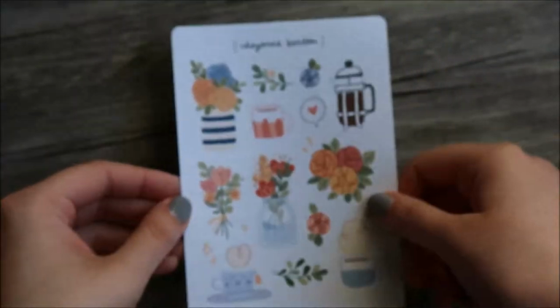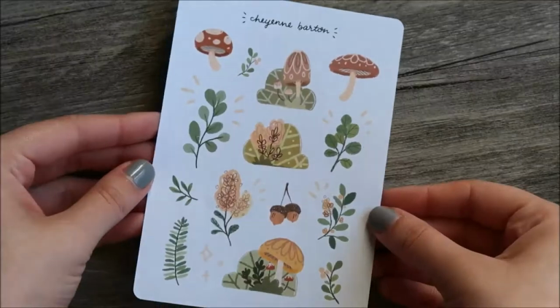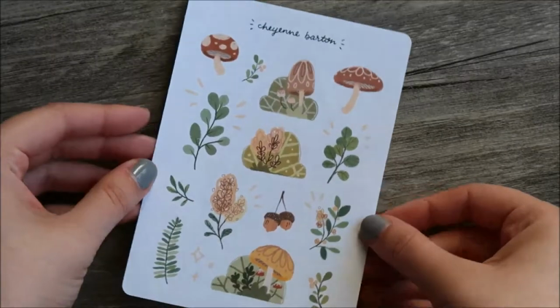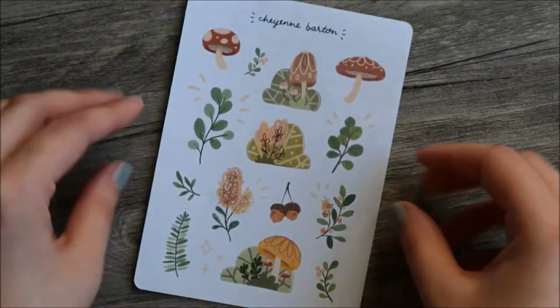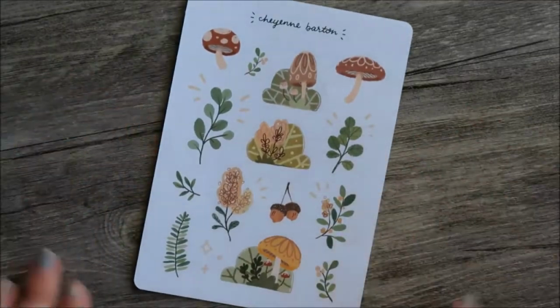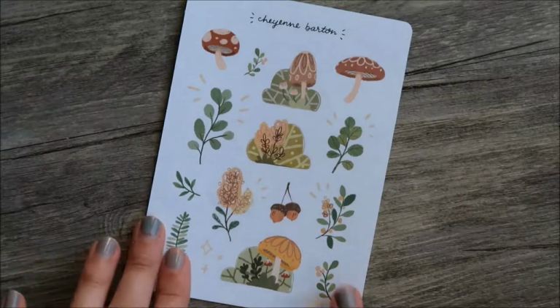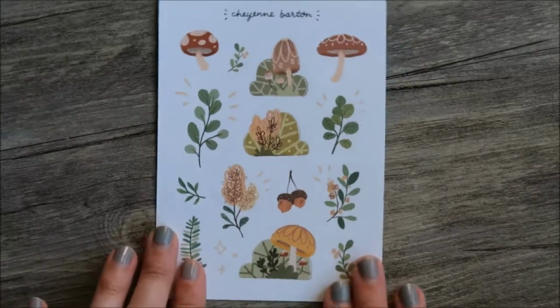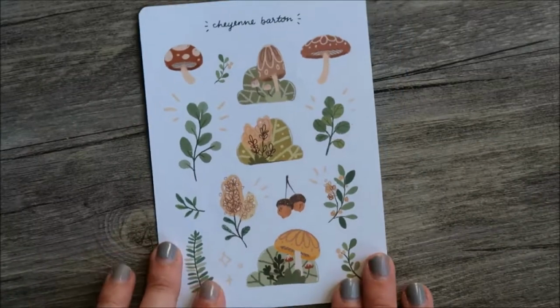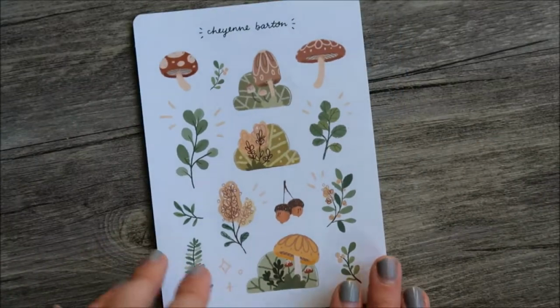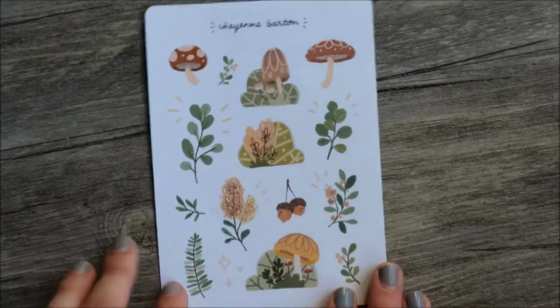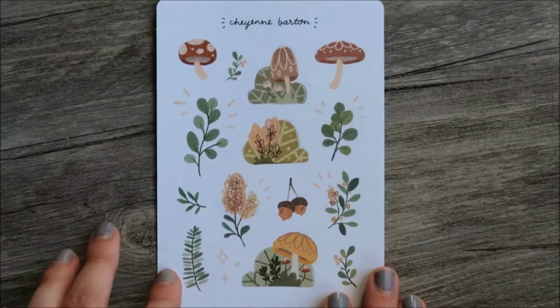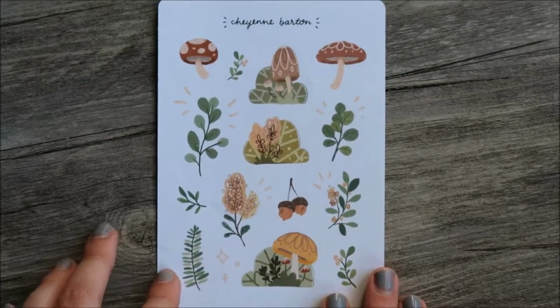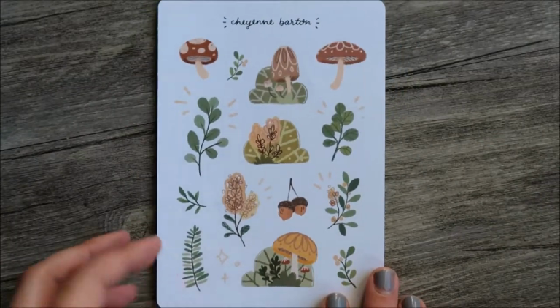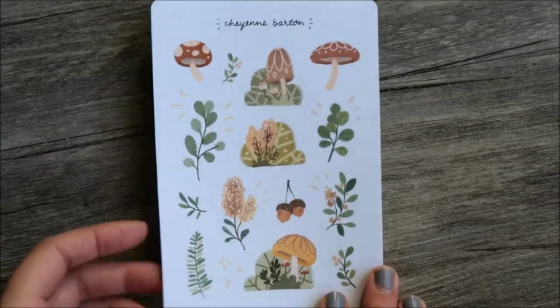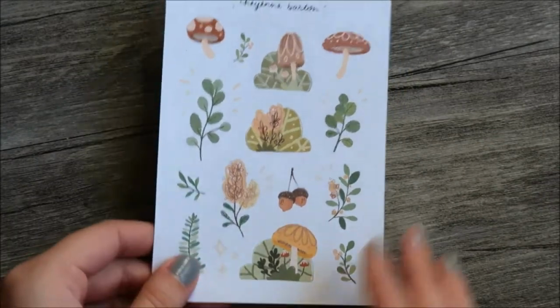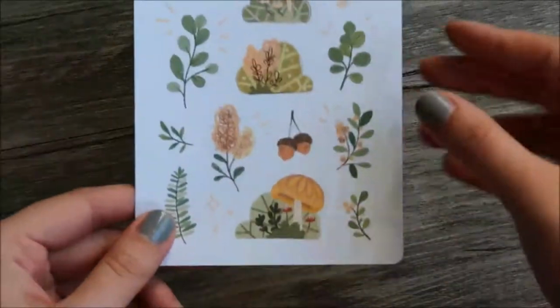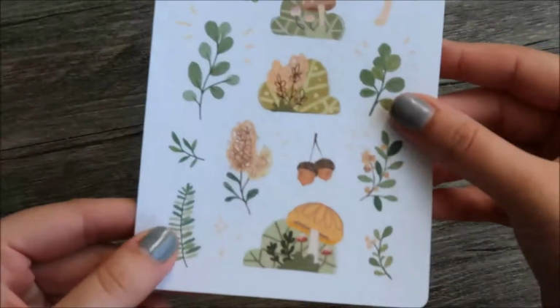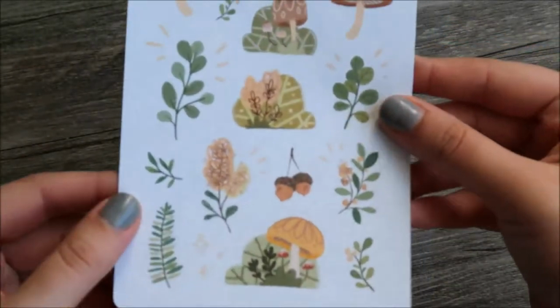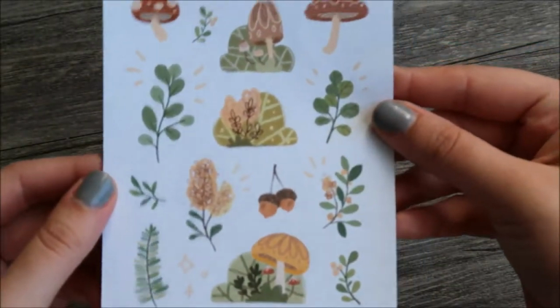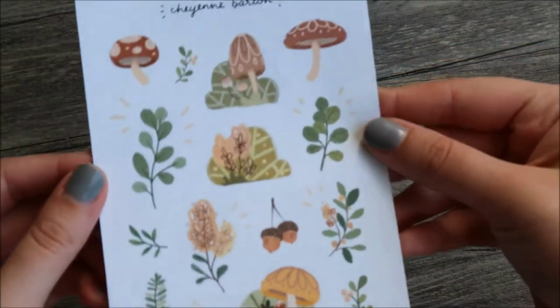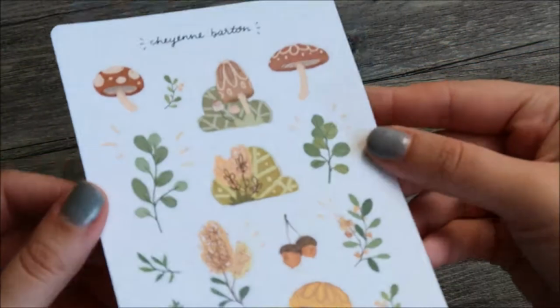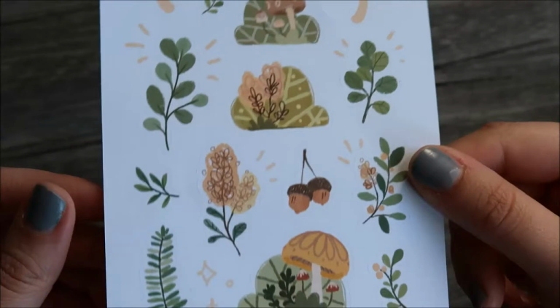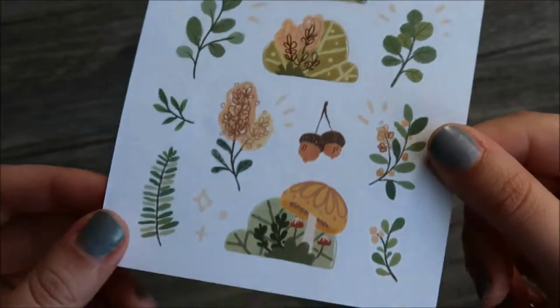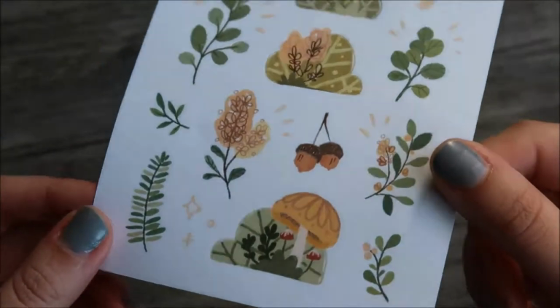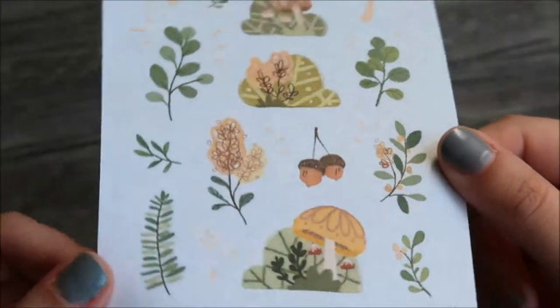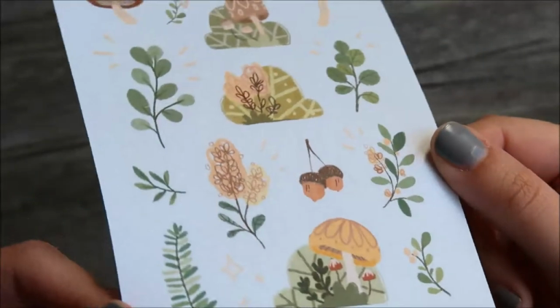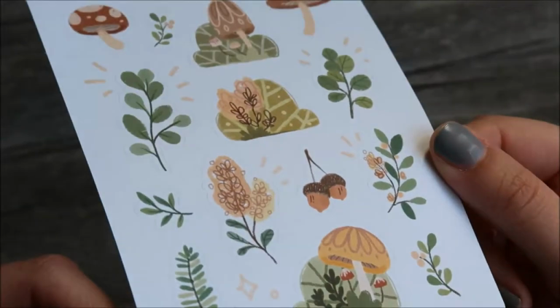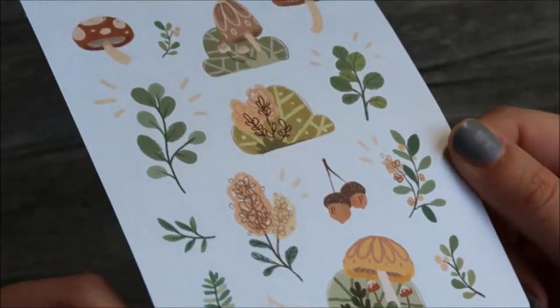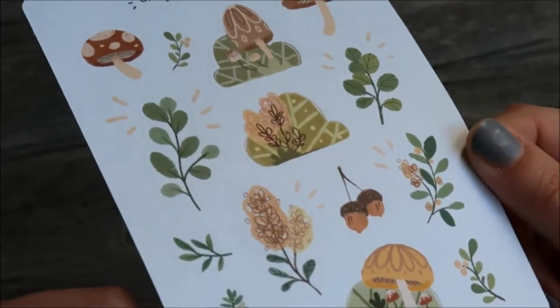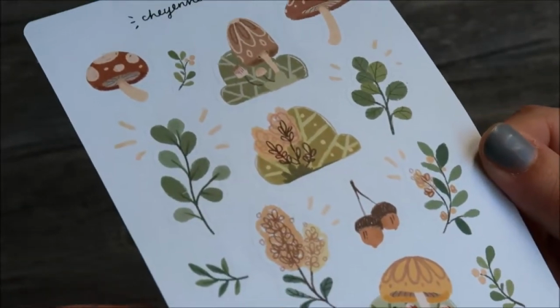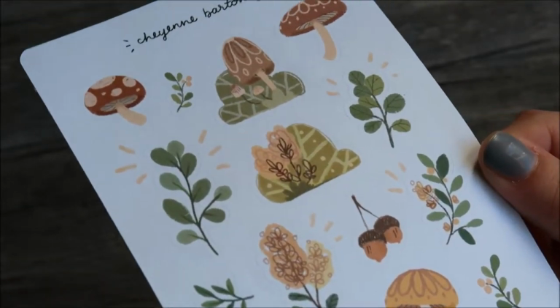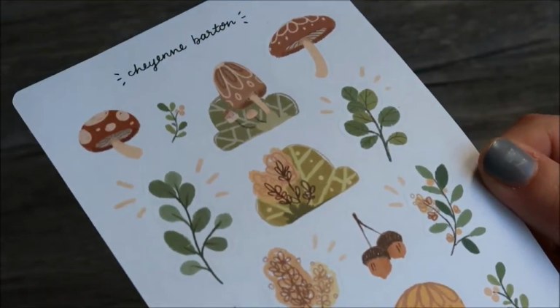The next sheet is this green botanical themed one. I loved how cute these toadstools look. I hope one day she illustrates a book — I could totally see her doing fairy tales.